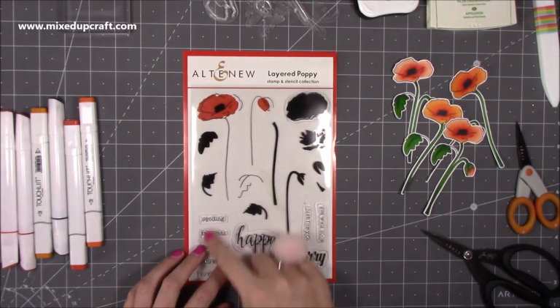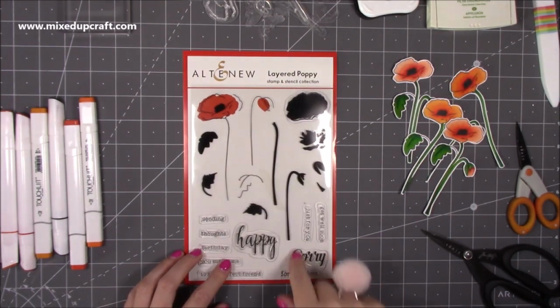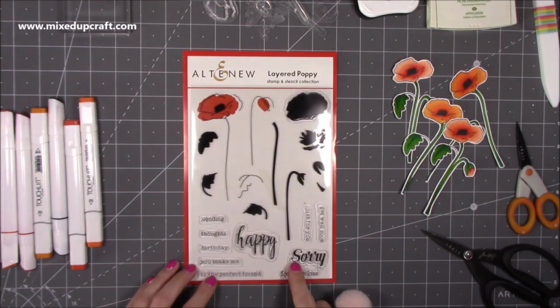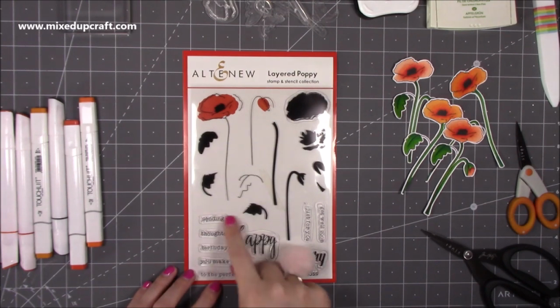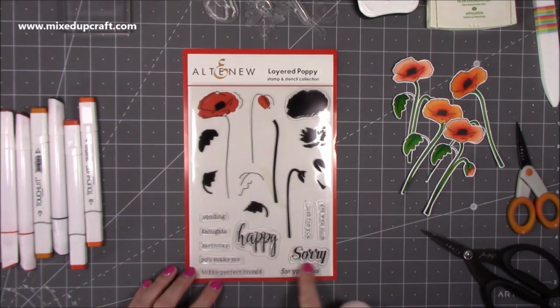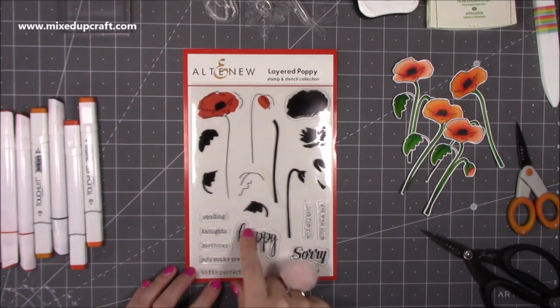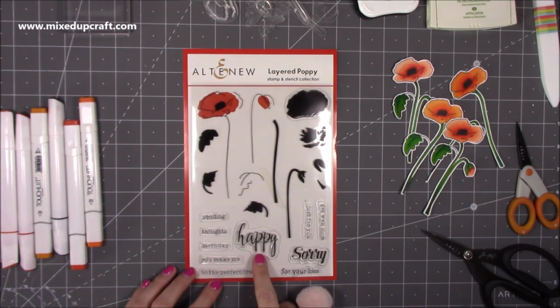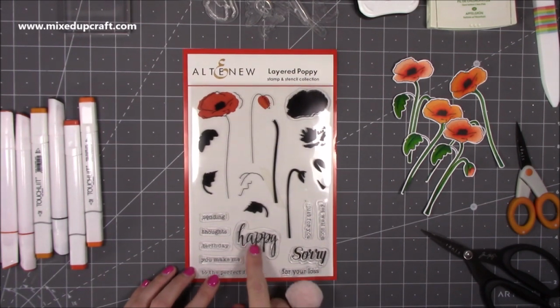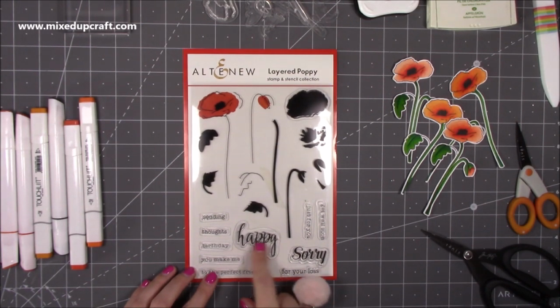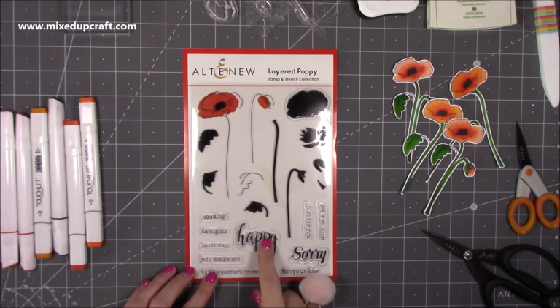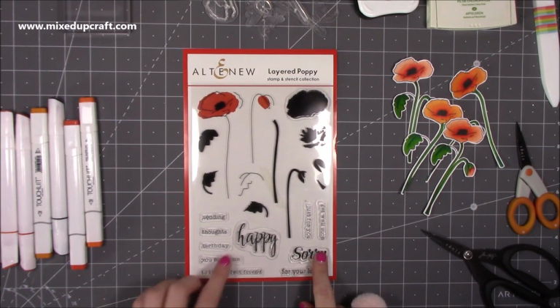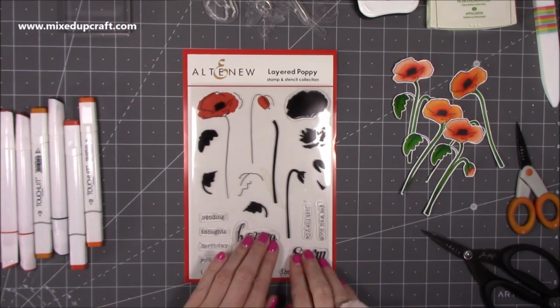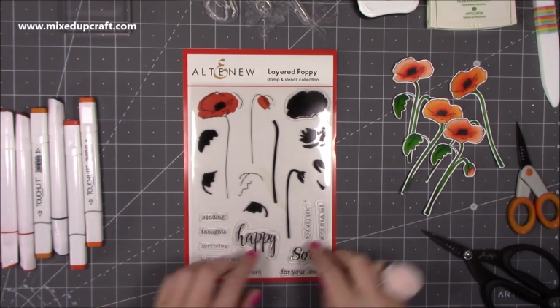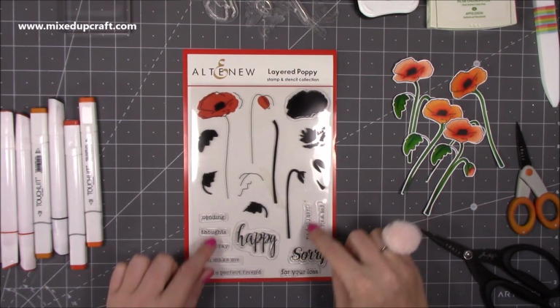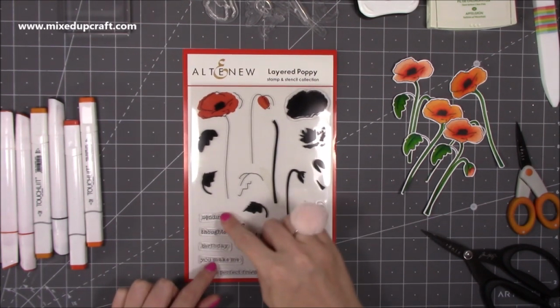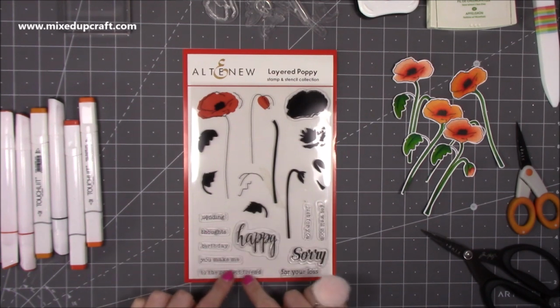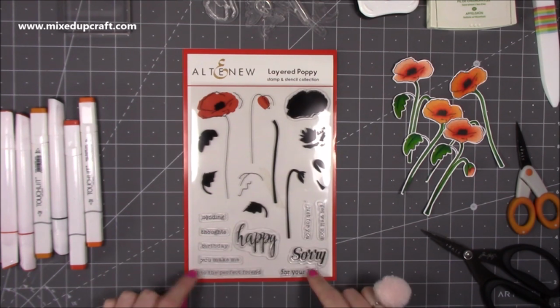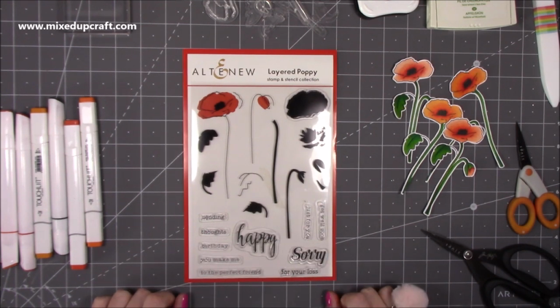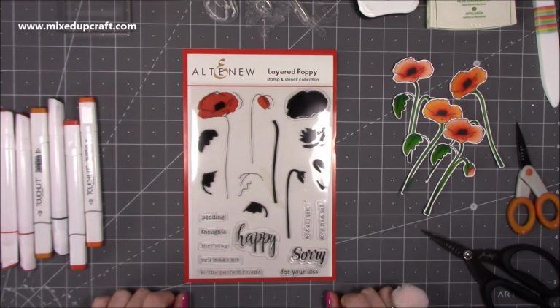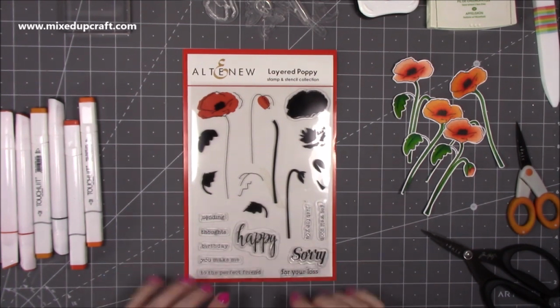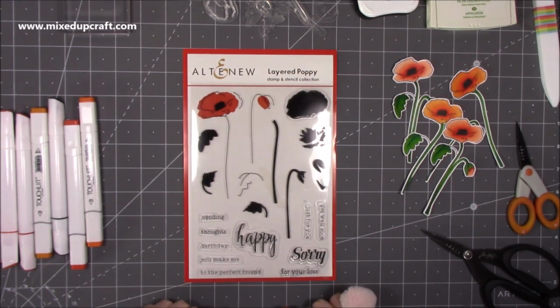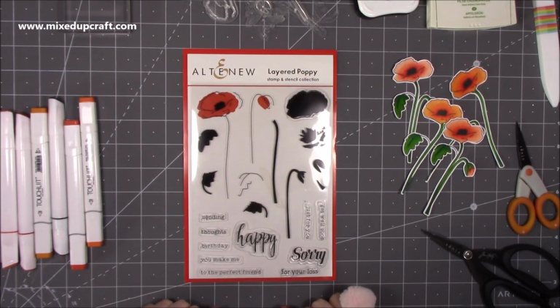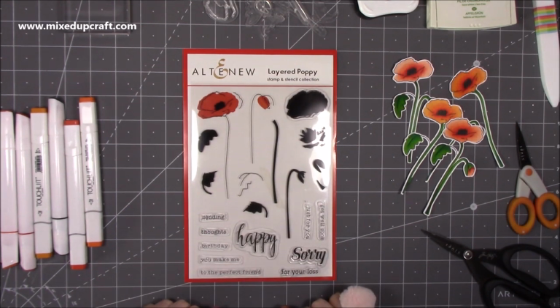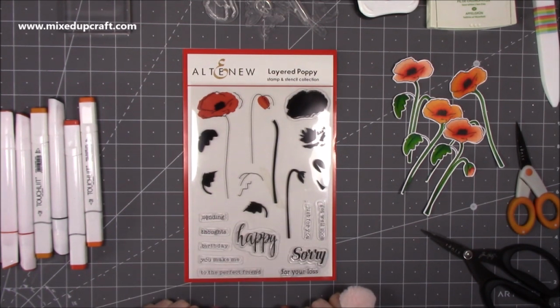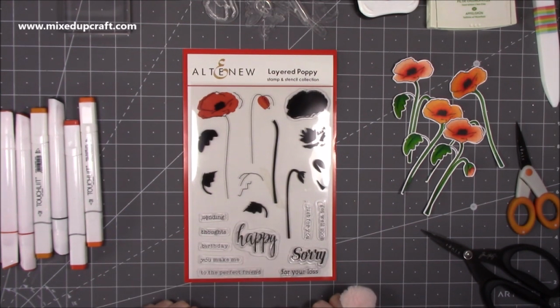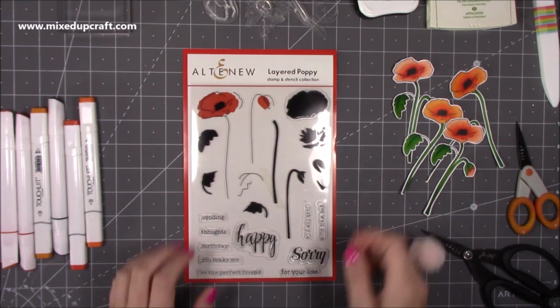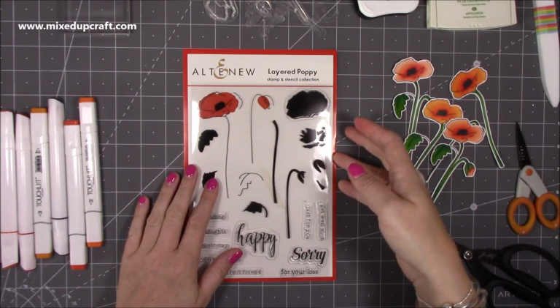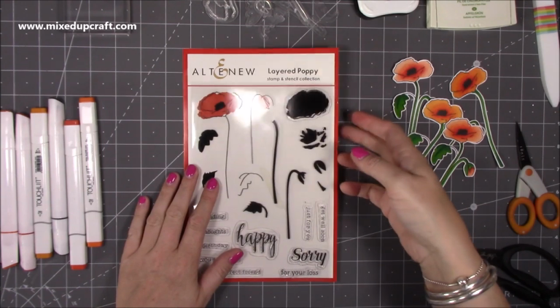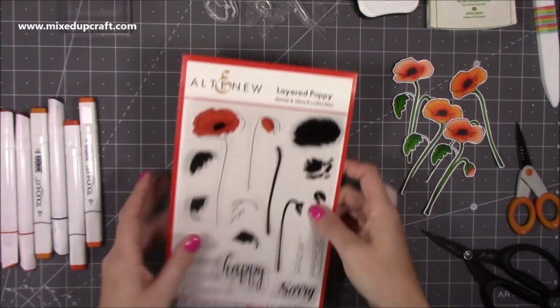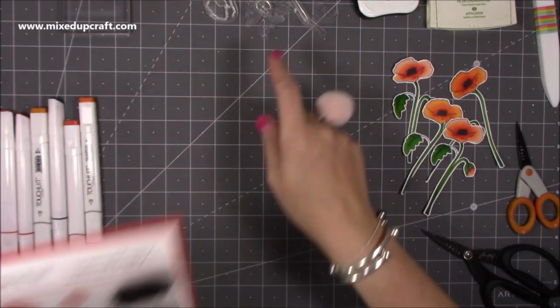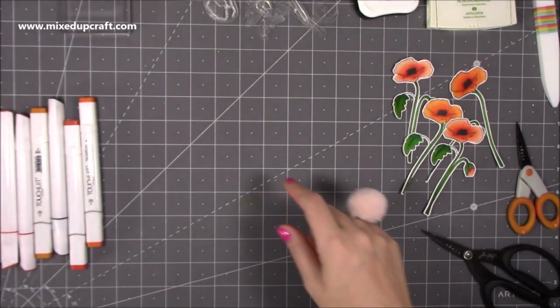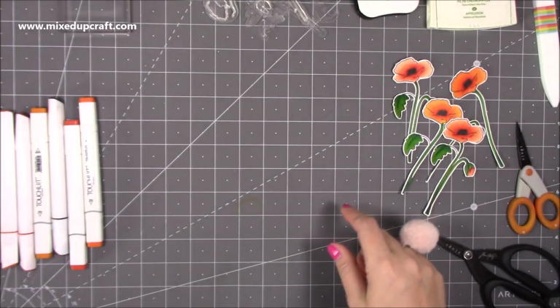I've already pulled all my stamps off - I just wanted you to see it here. The sentiments are beautiful. I love that you have the 'happy' and the 'sorry' separate and then you have all these little subtitles to fit in with it, so it's going to work for so many different occasions. Like I said, I've already pulled all the stamps out.